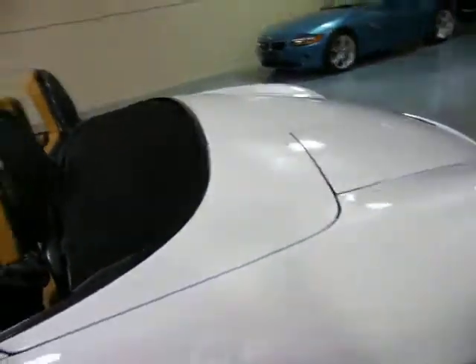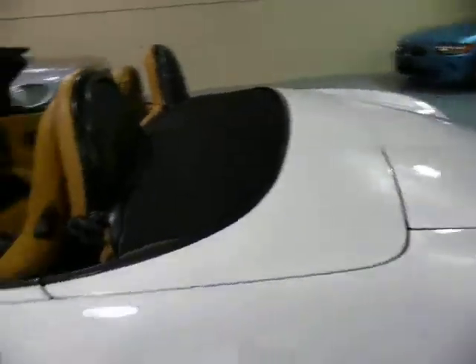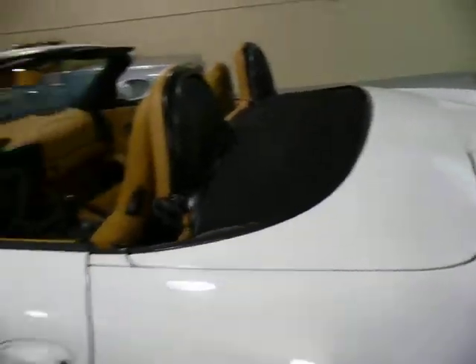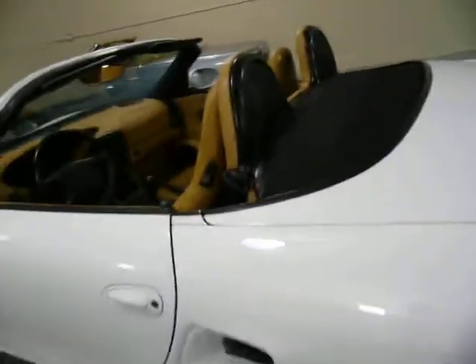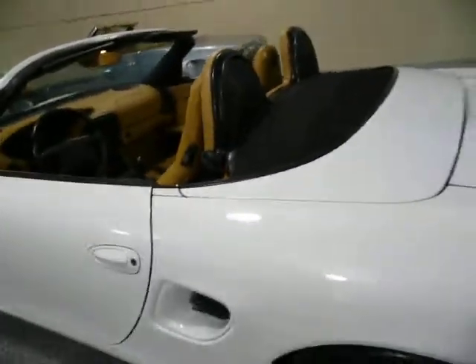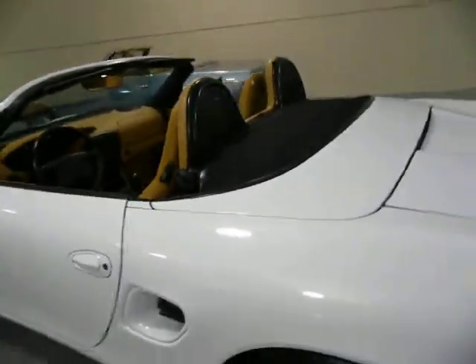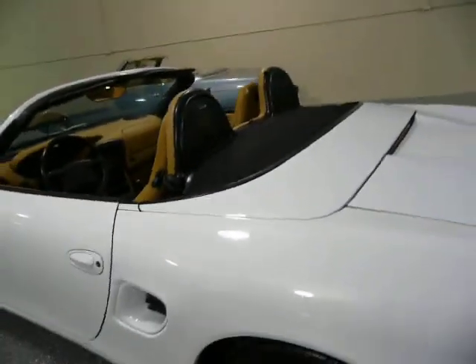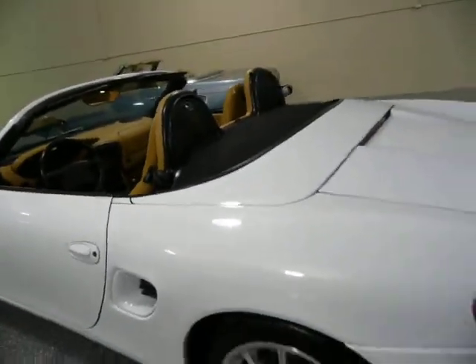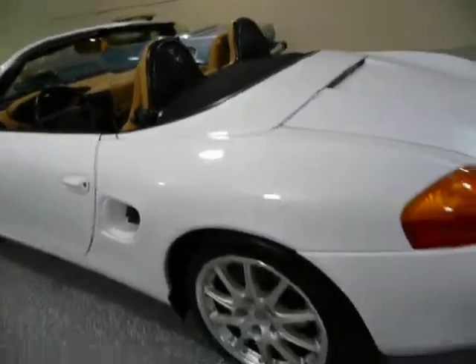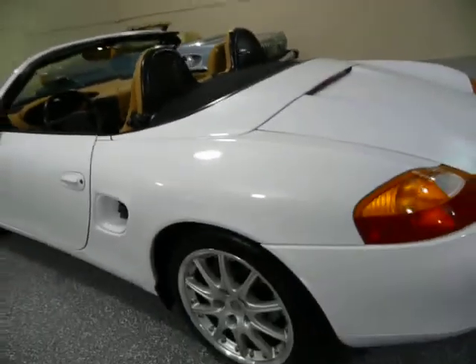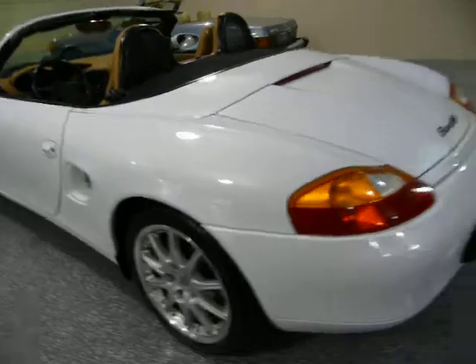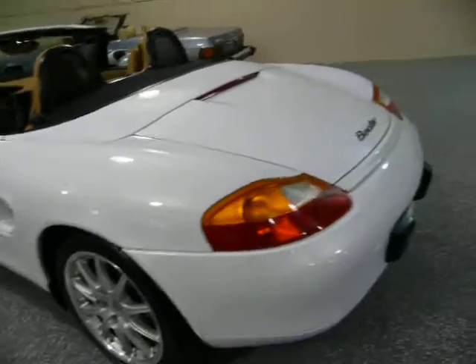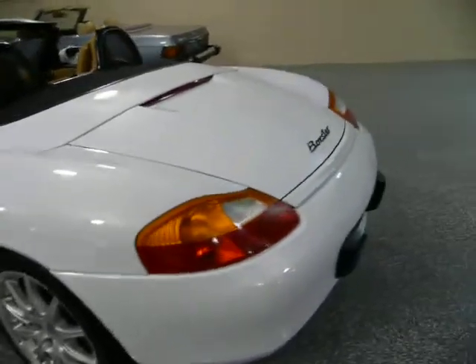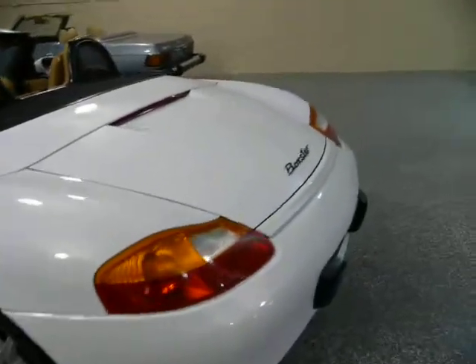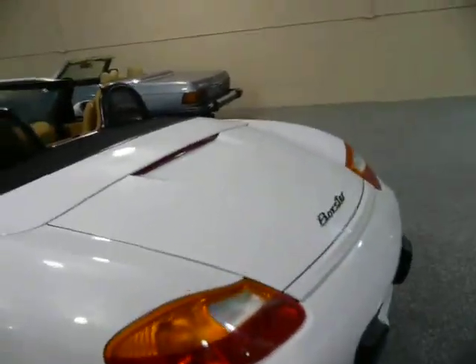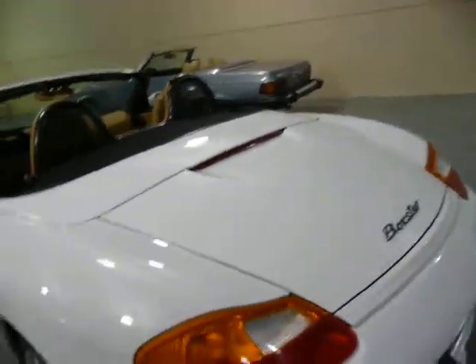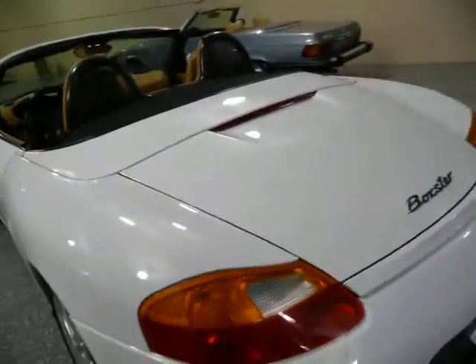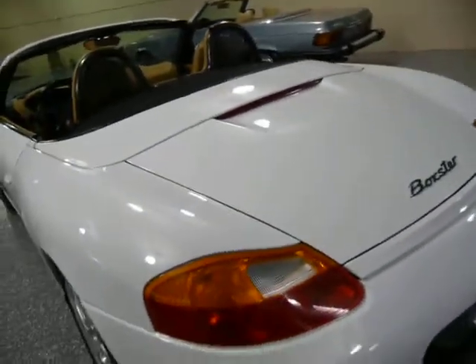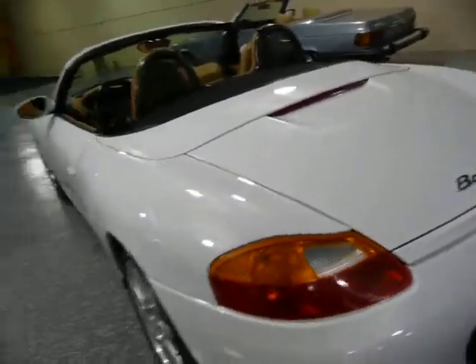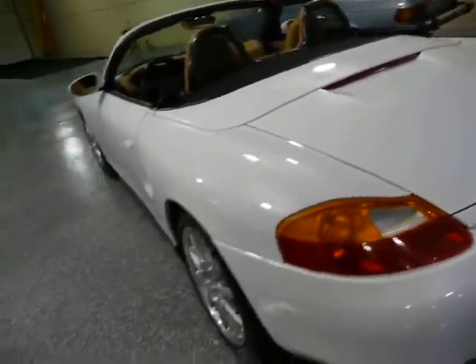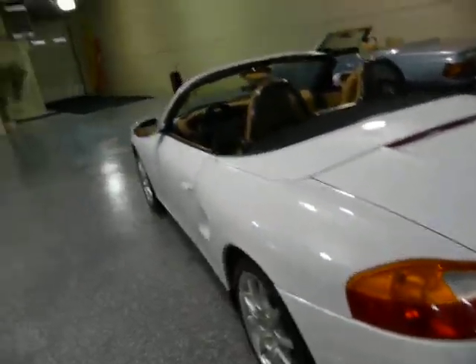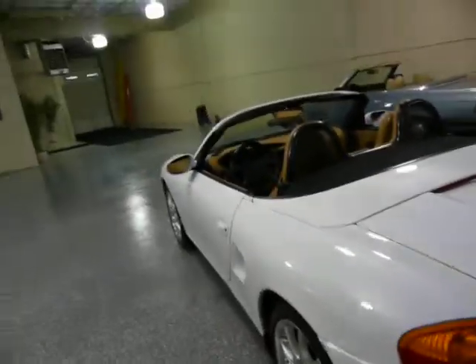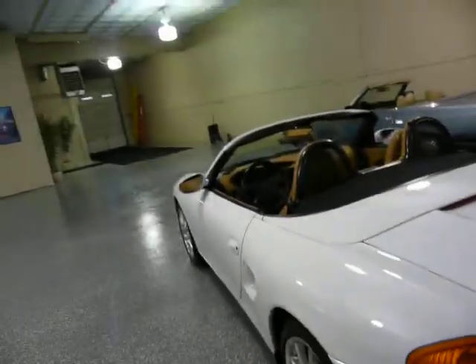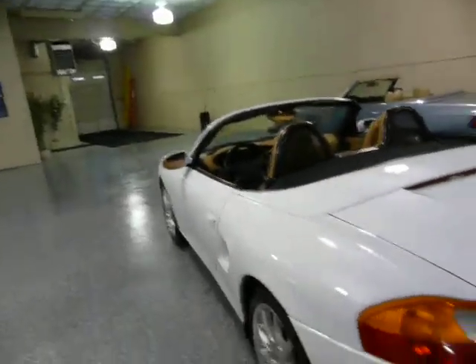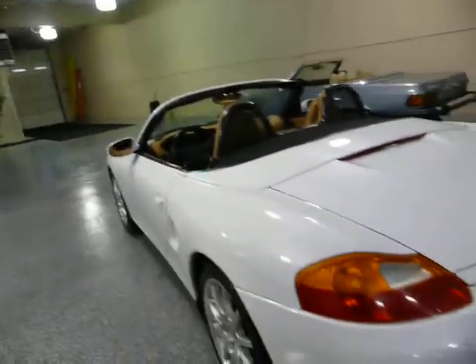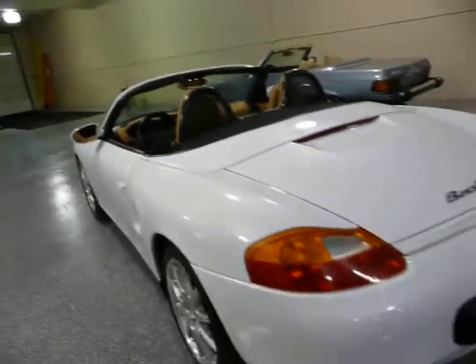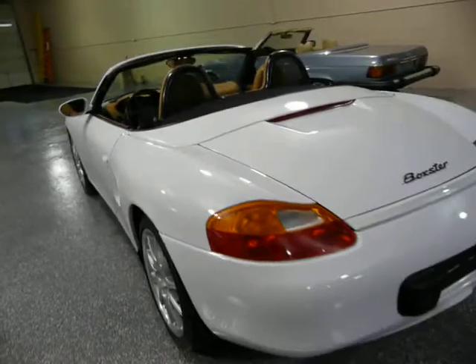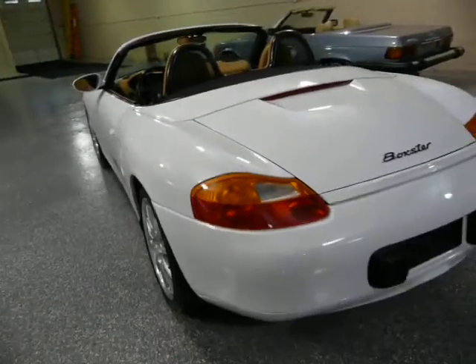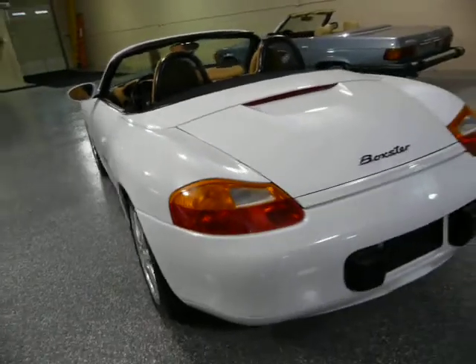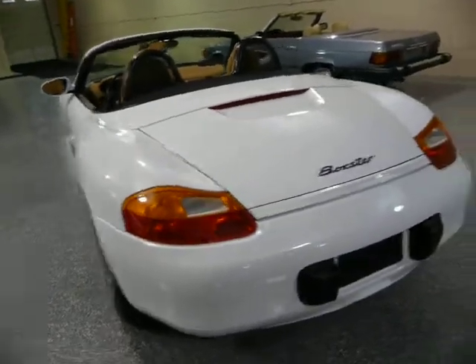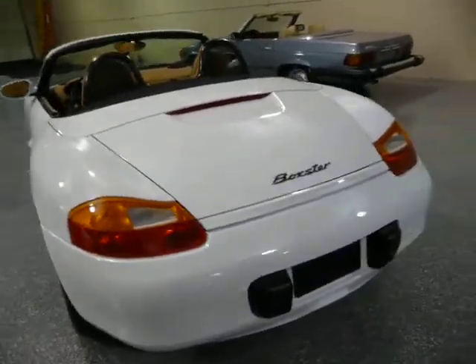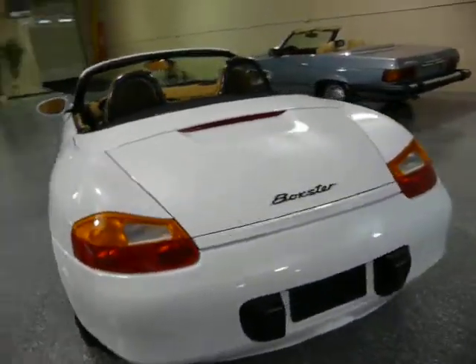The Porsche Boxster is a mid-engine car, so you actually have storage in the trunk and in the front compartment — so you actually have two trunks.